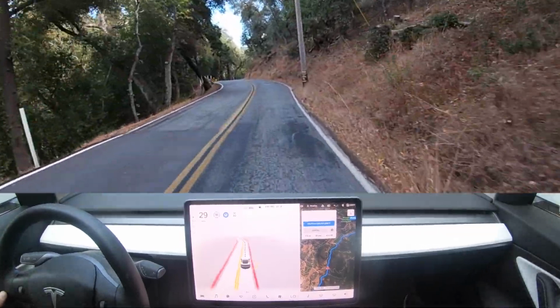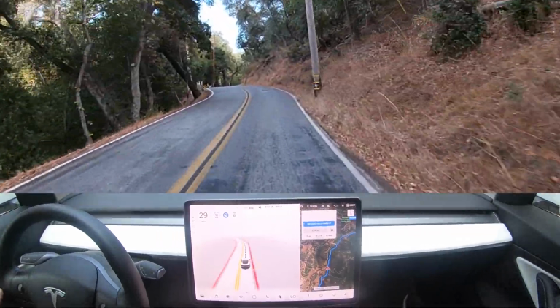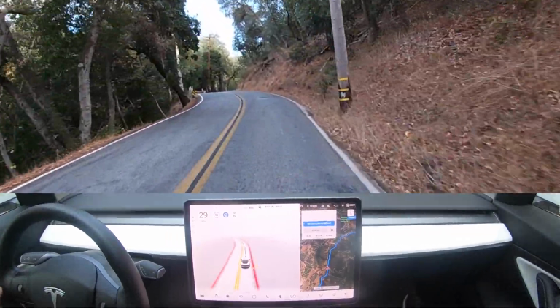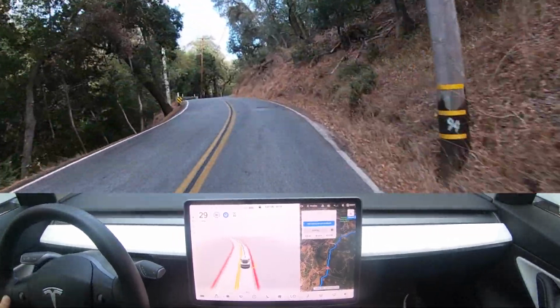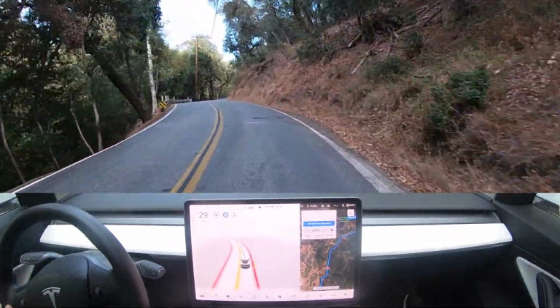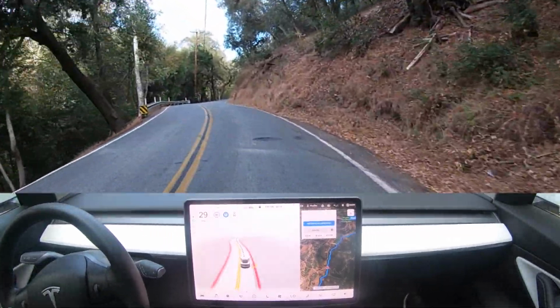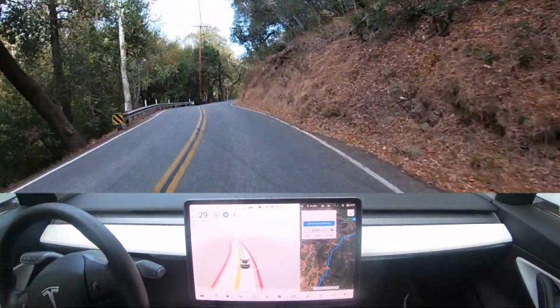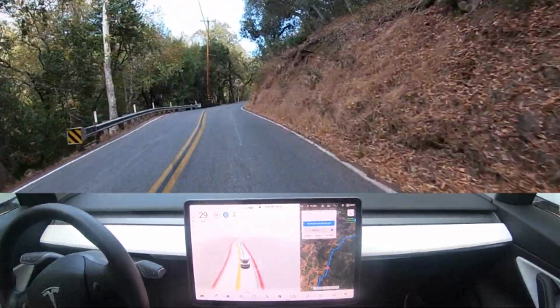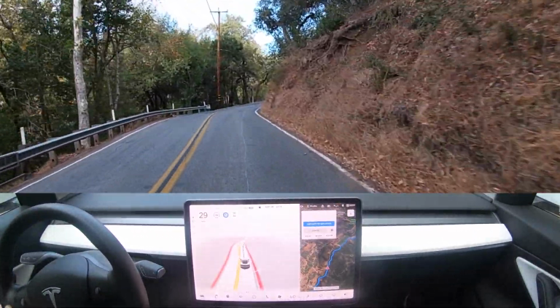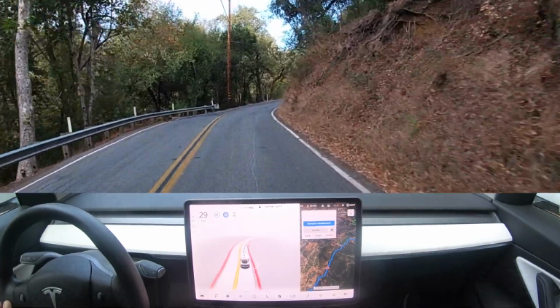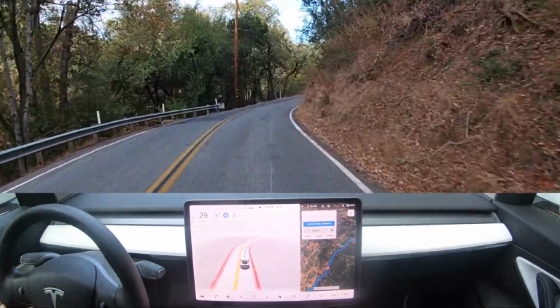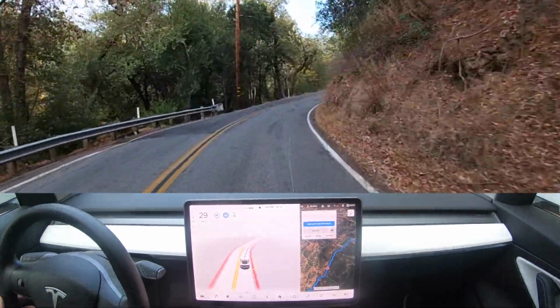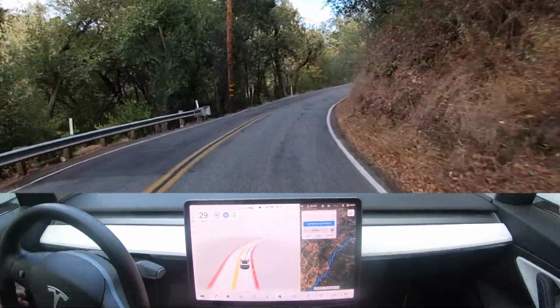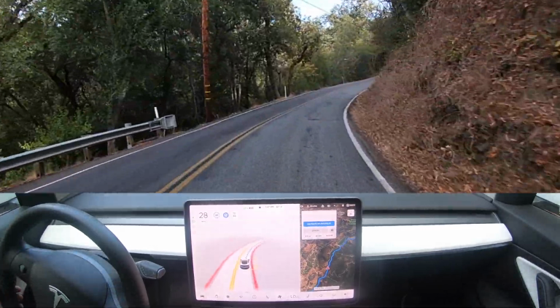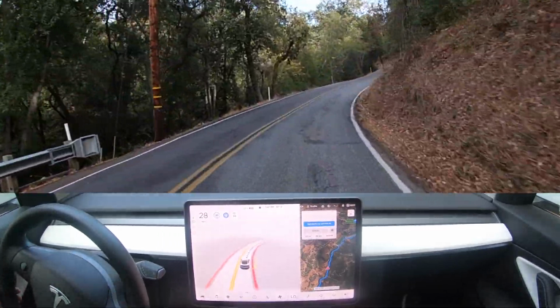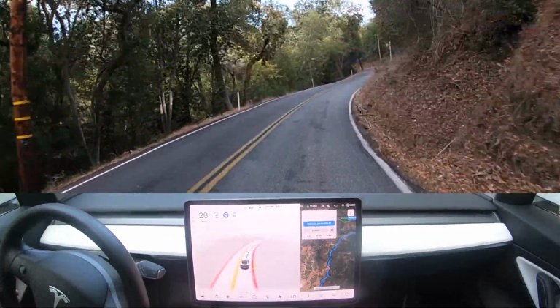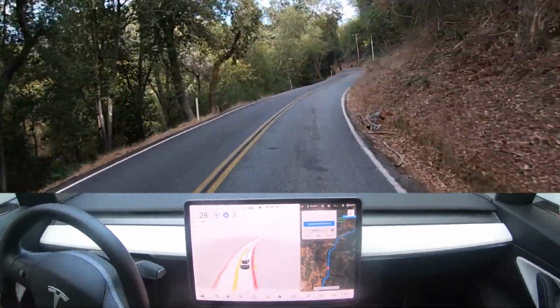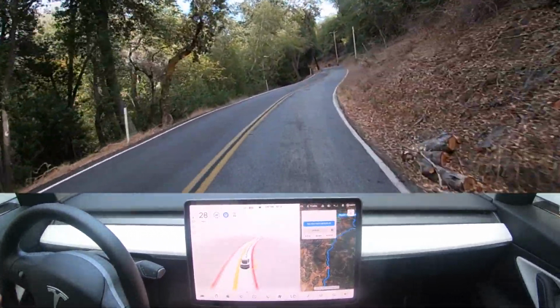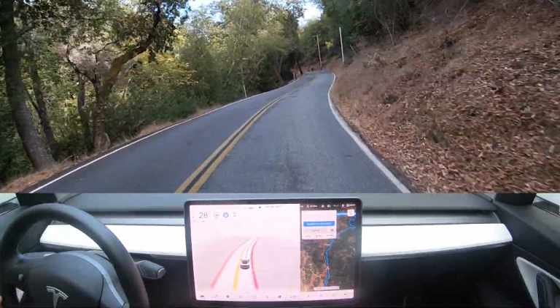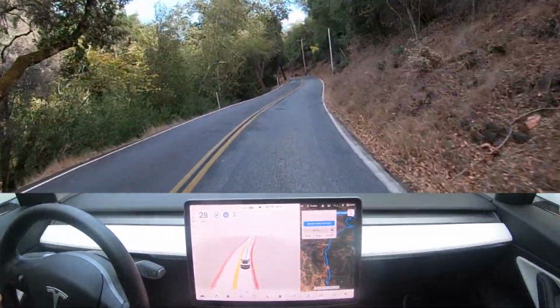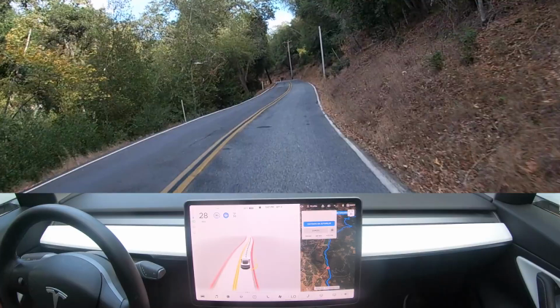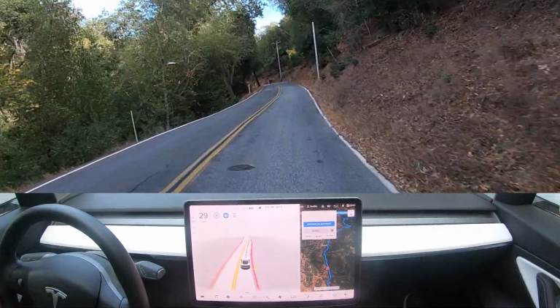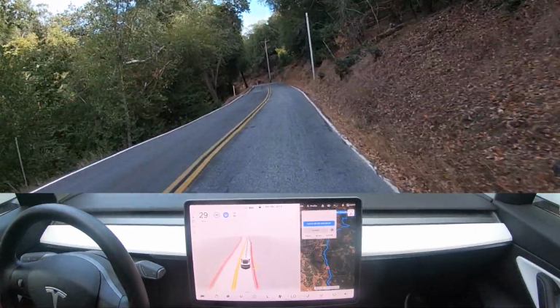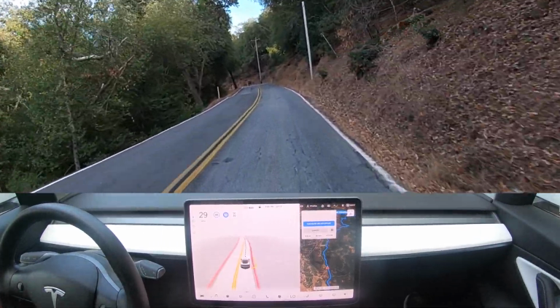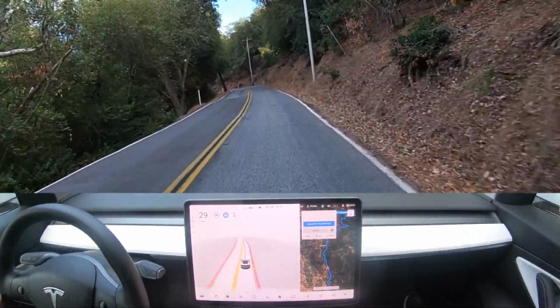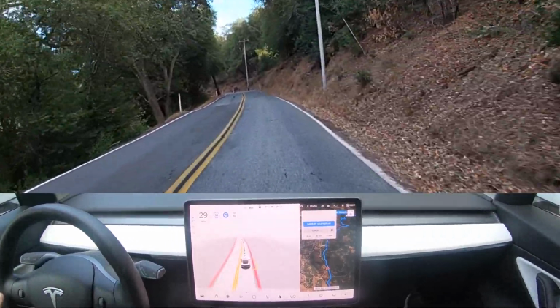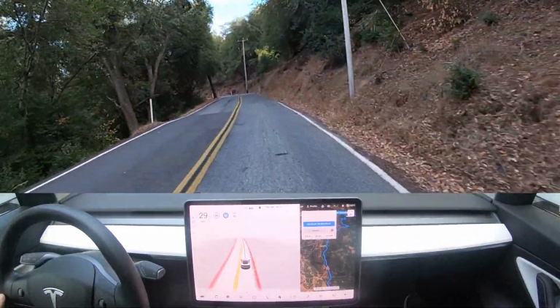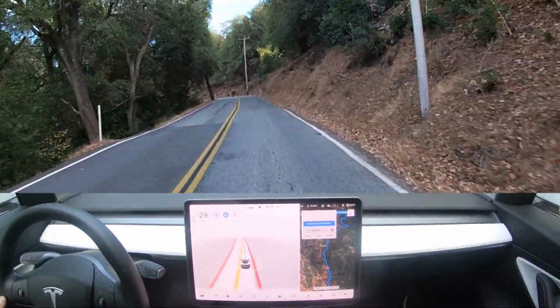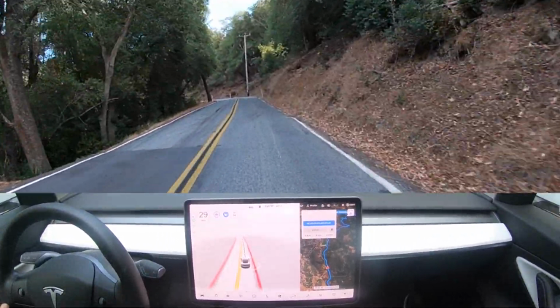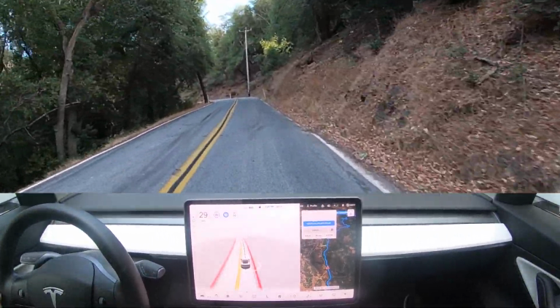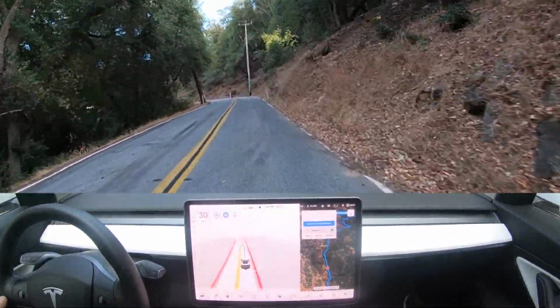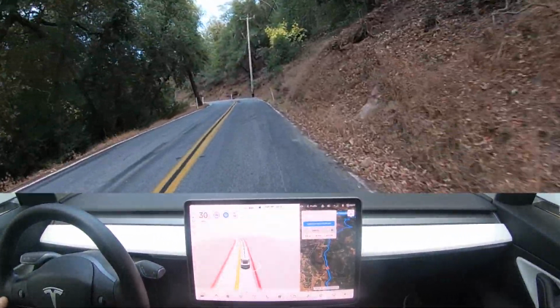Heidi, what do you think so far? This is your first time in a full self-driving car — what's your opinion? She says: 'I feel safer than when you're driving manually.' Really? Am I just that crazy? Thank you for your feedback, Heidi.